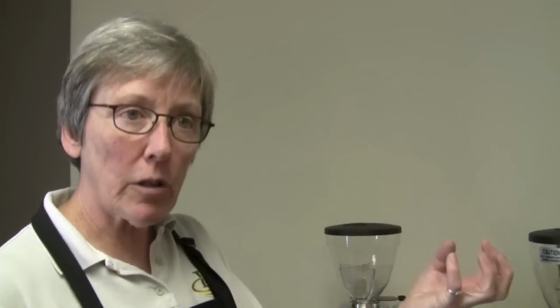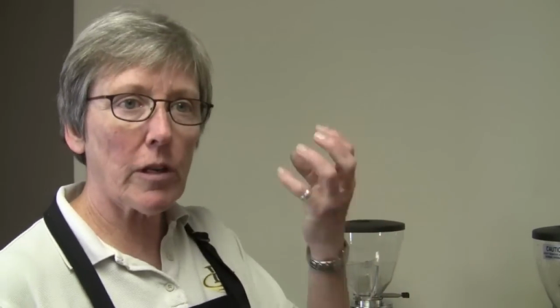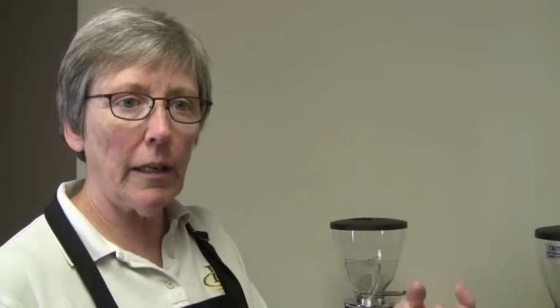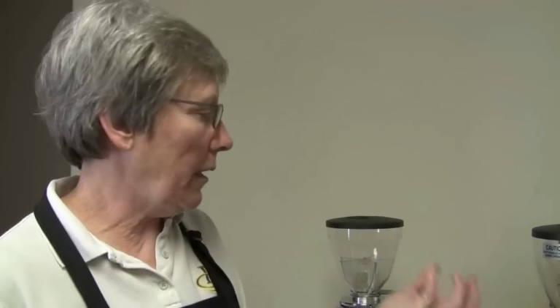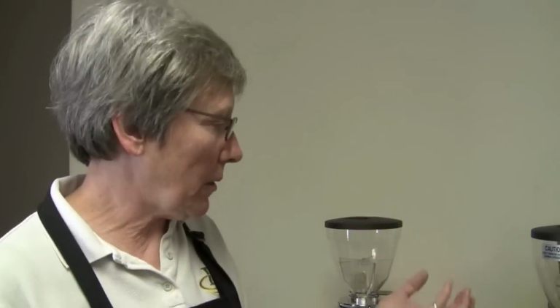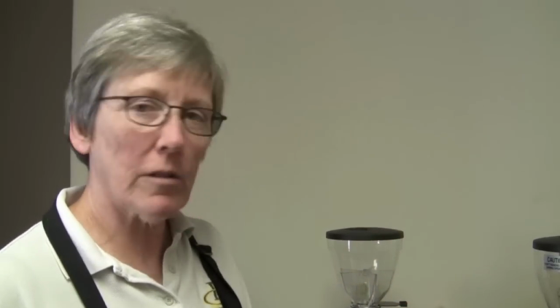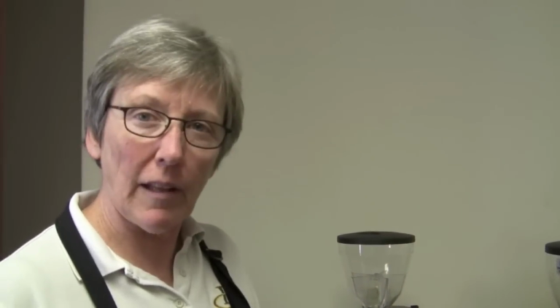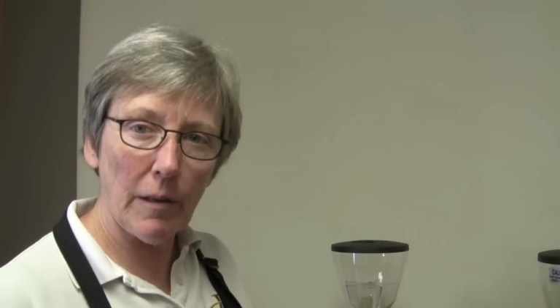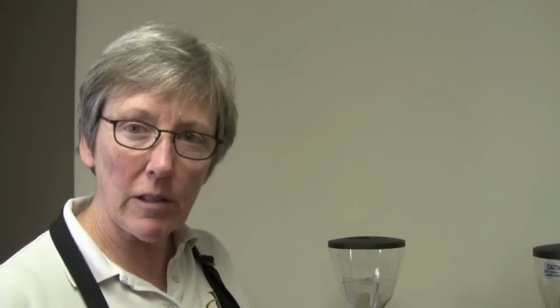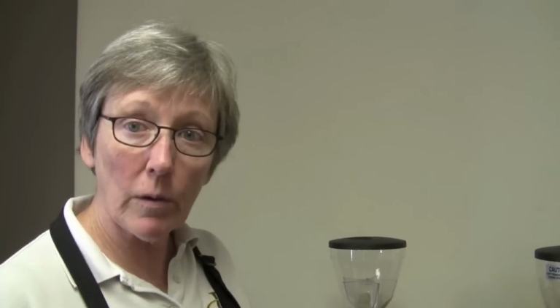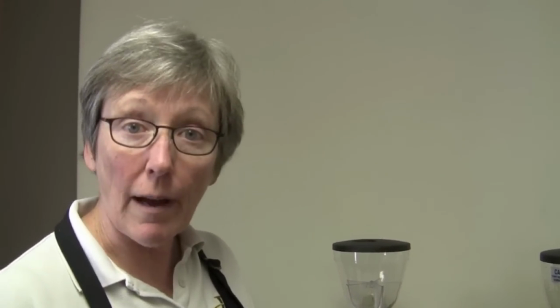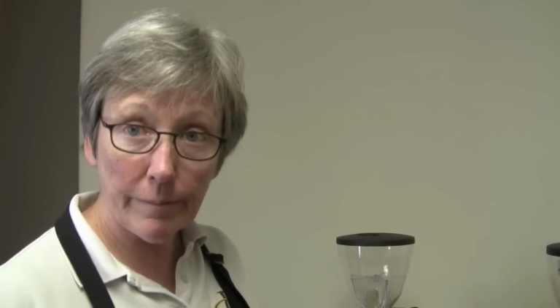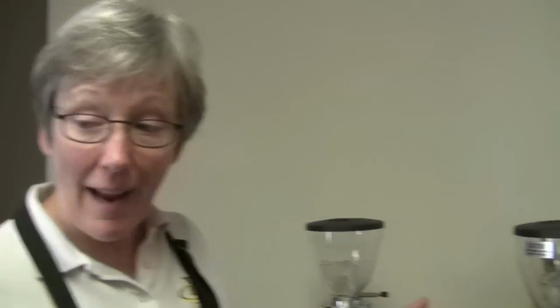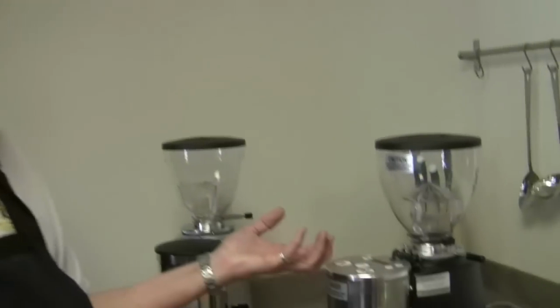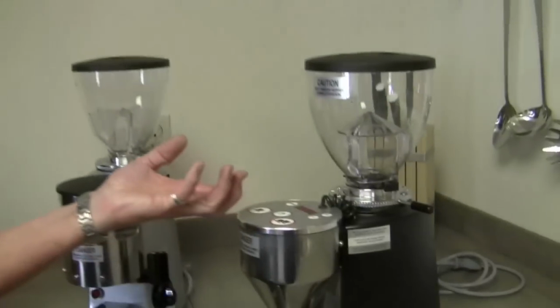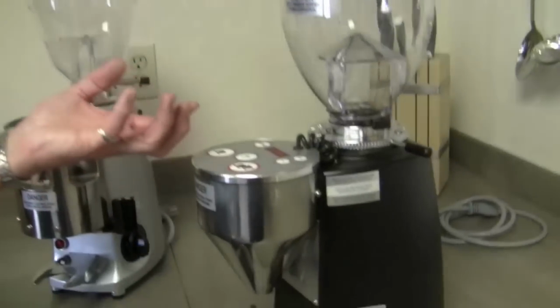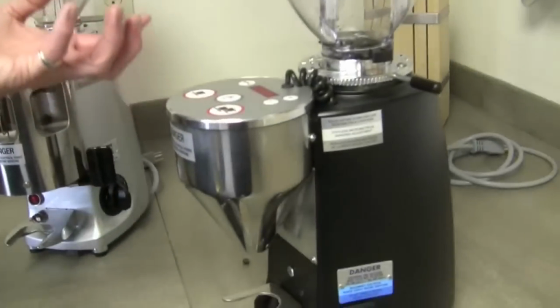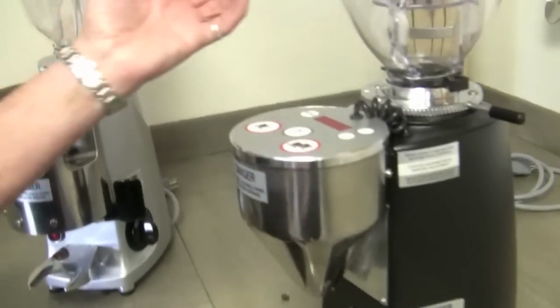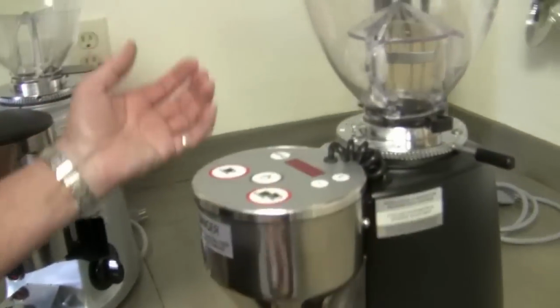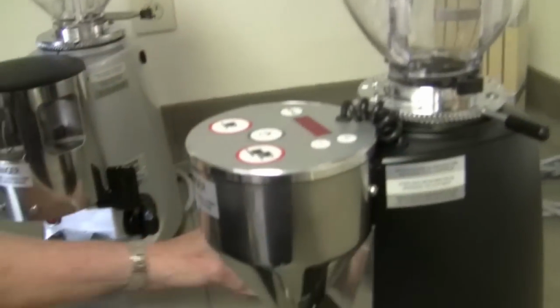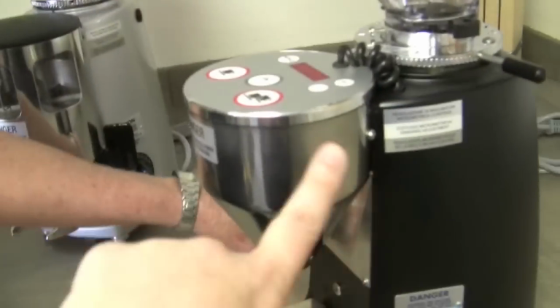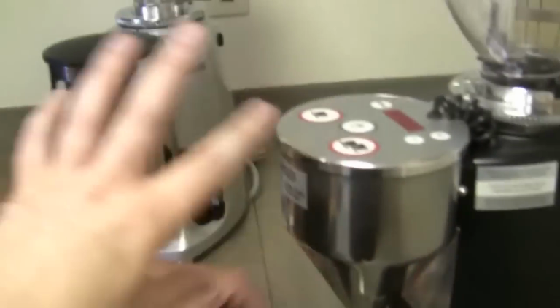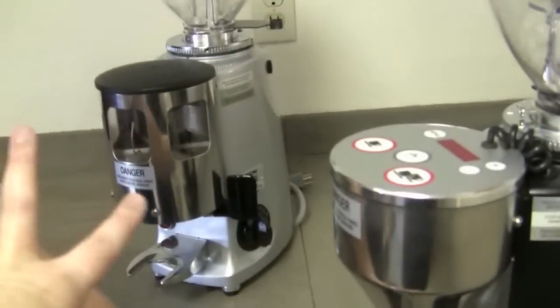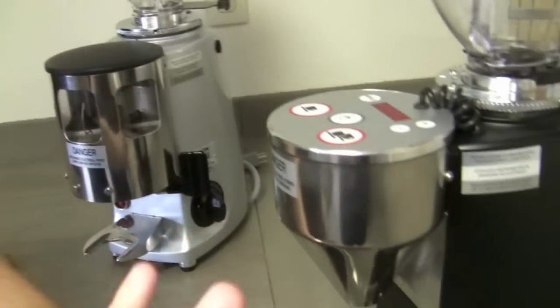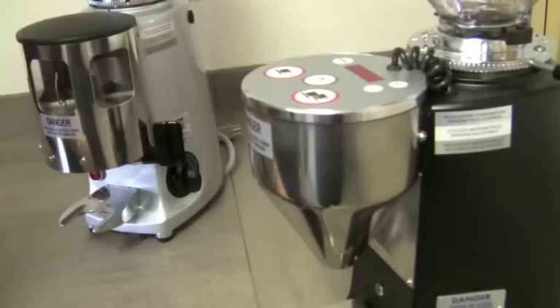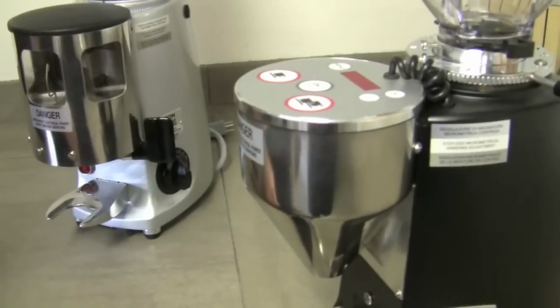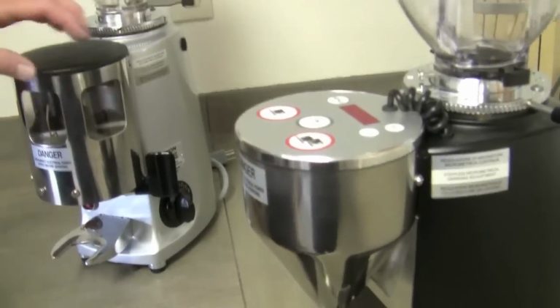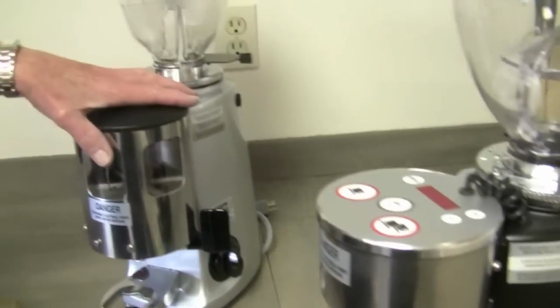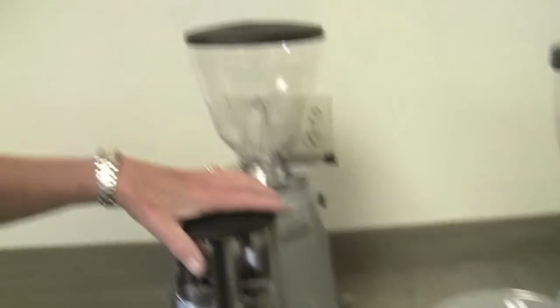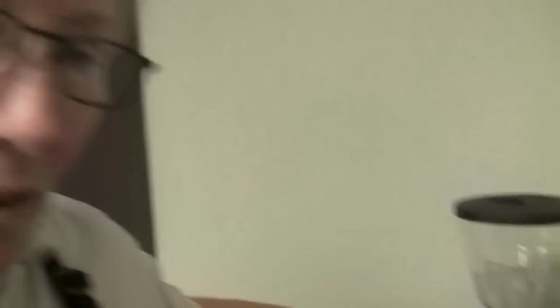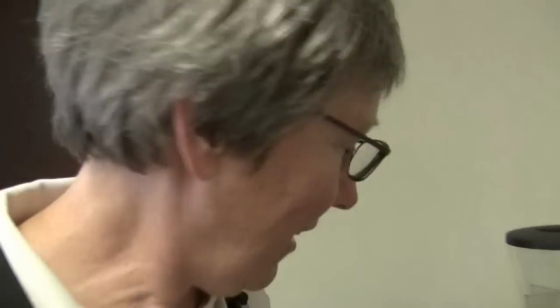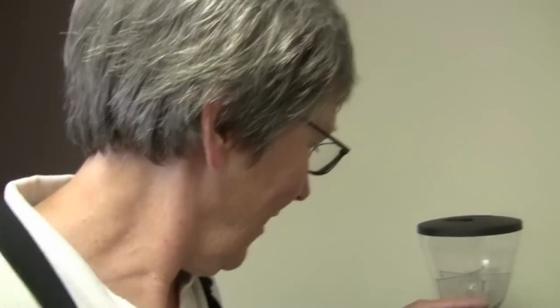Get into the burrs, clean it, and then inspect your burrs and see if they need to be replaced or not. And that's where the shop vac comes in. And will you also show me how to clean out my hoppers and stuff as well? Yeah, sure. I'll show you whatever you want. Teach me, Brammy.